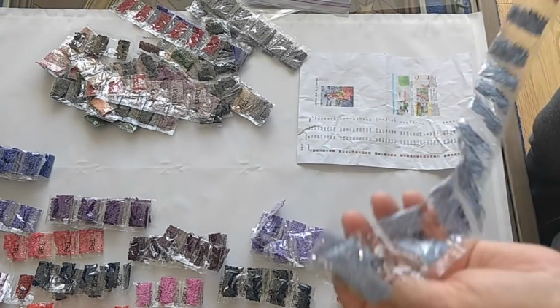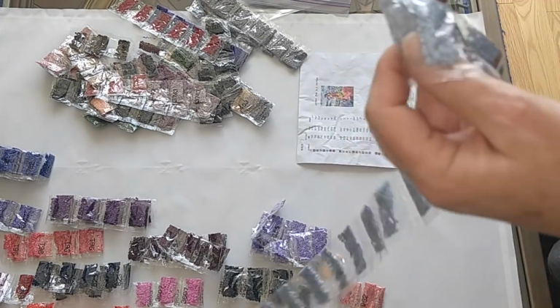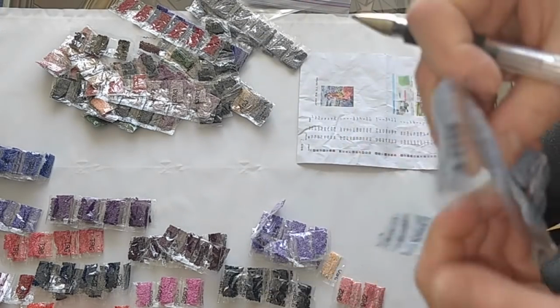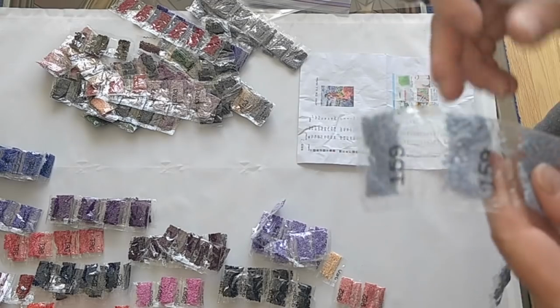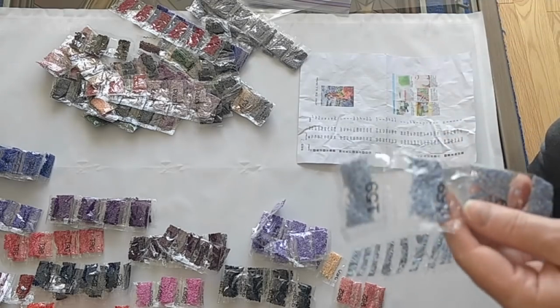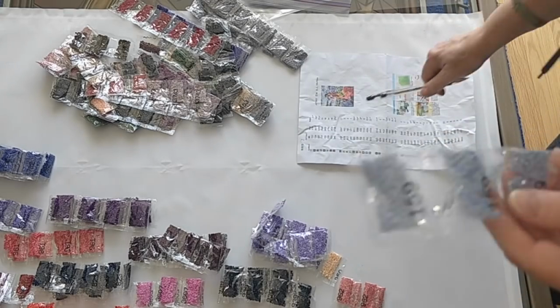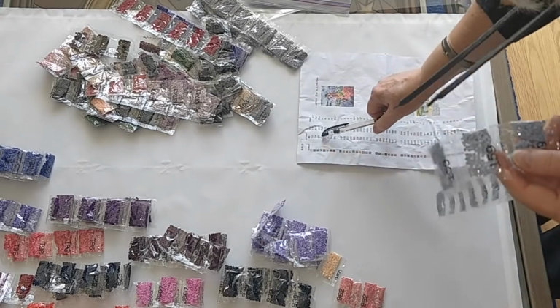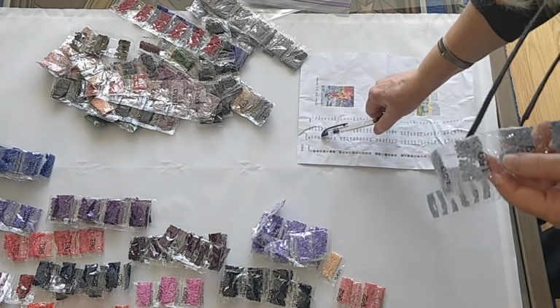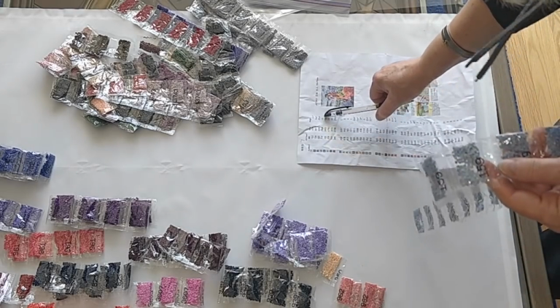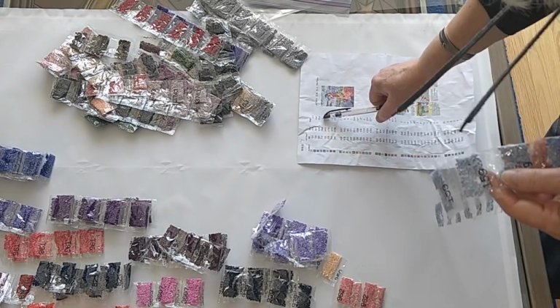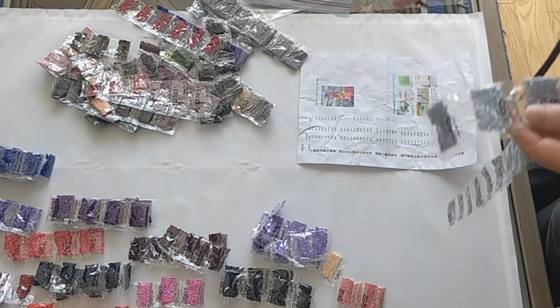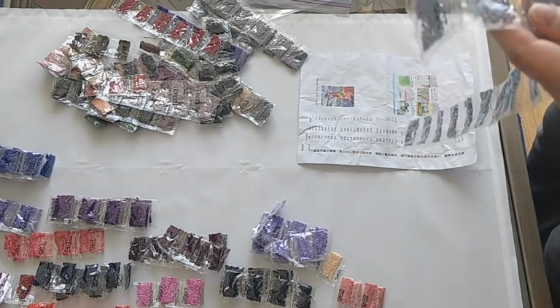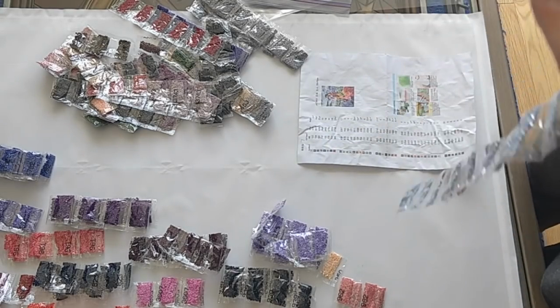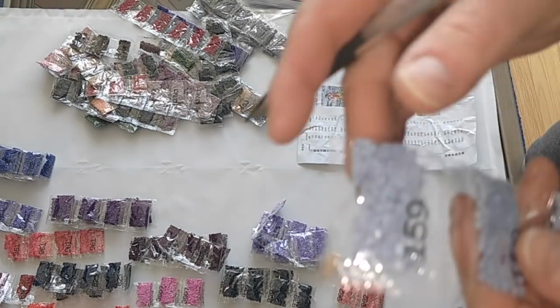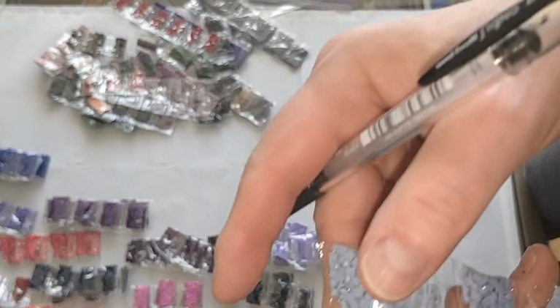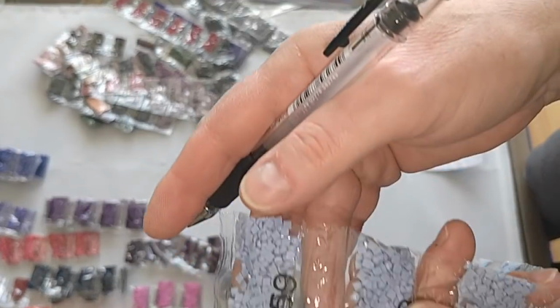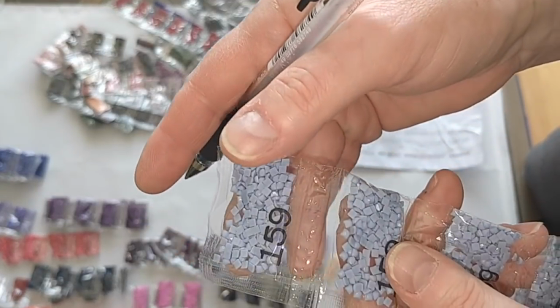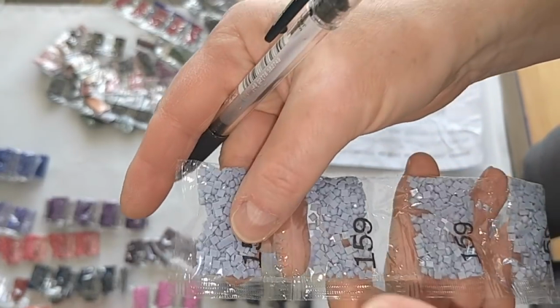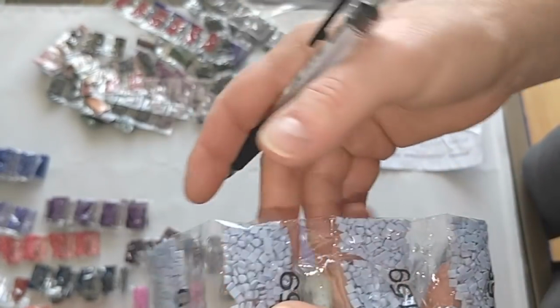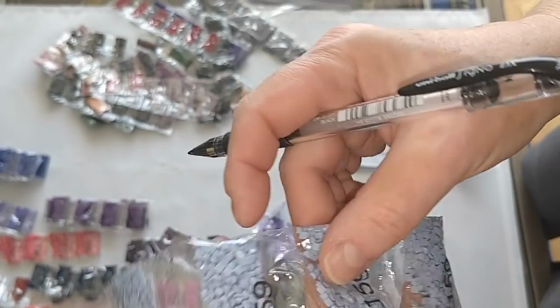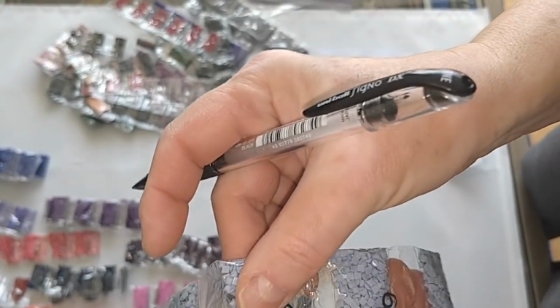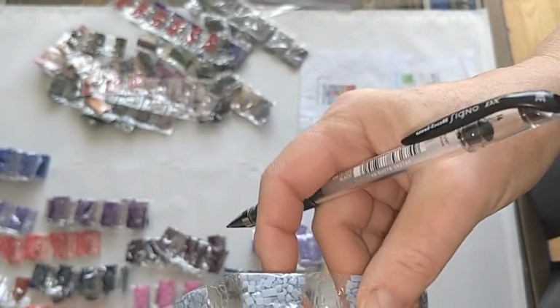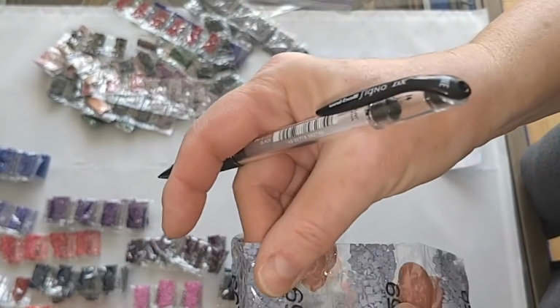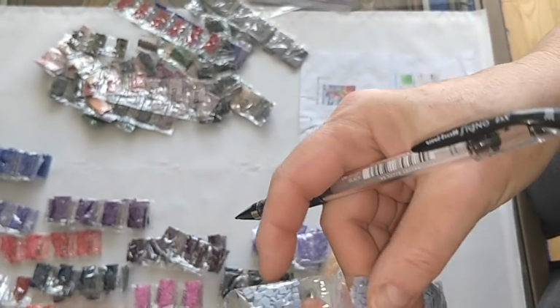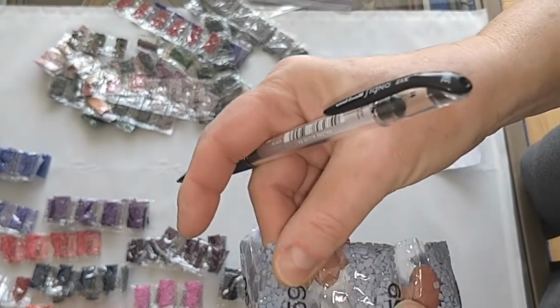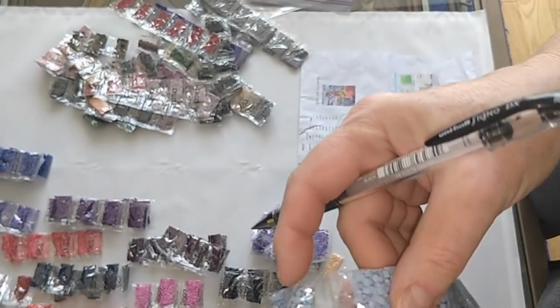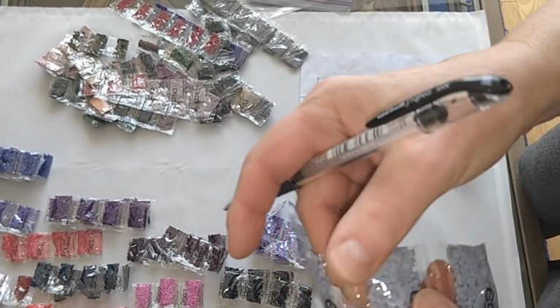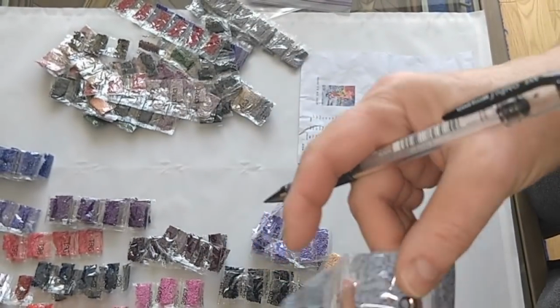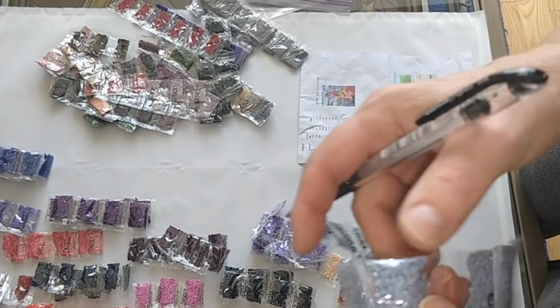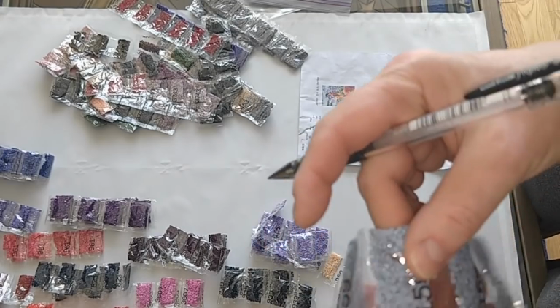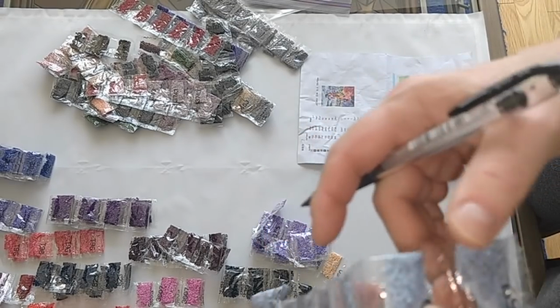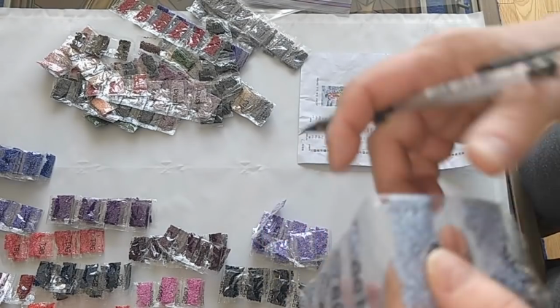I am loving these colors. Color 159, I need fifteen bags. Counting: one, two, three, four, five, six, seven, eight, nine, ten, eleven, twelve, thirteen, fourteen, fifteen.